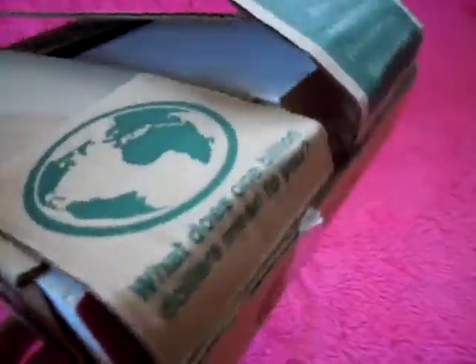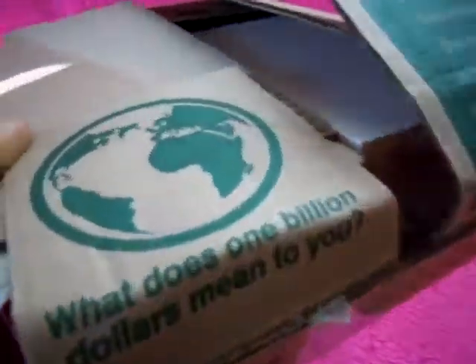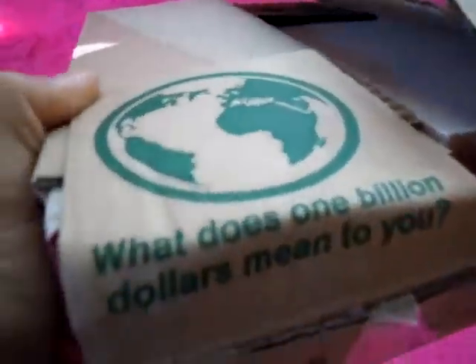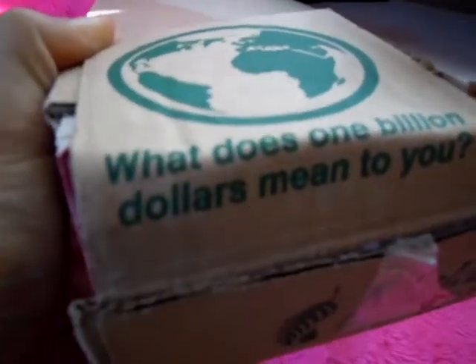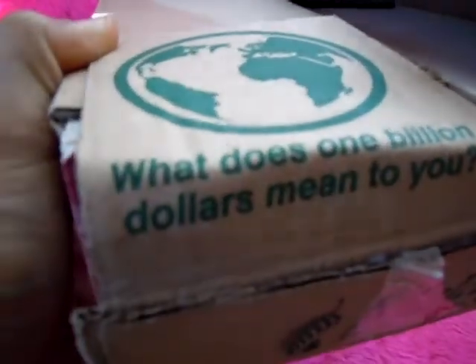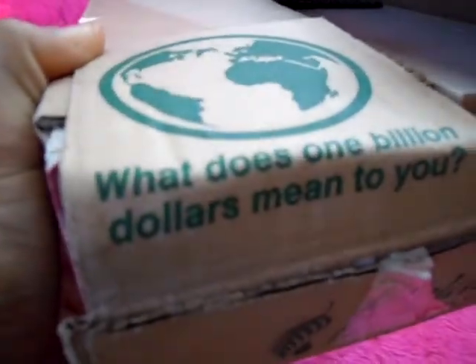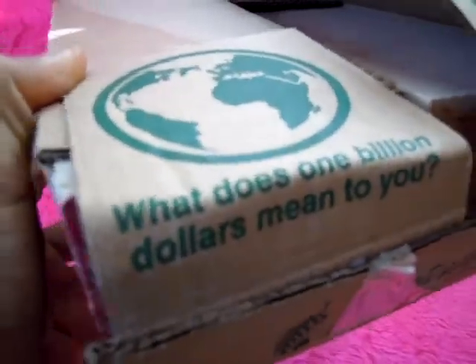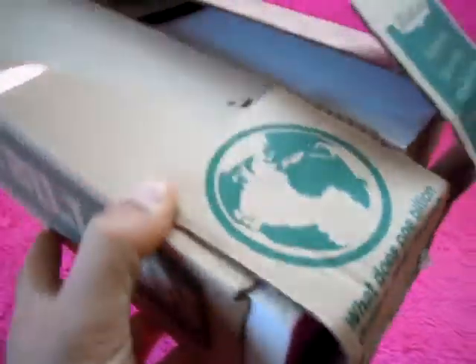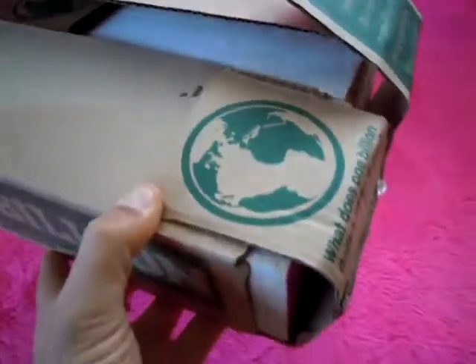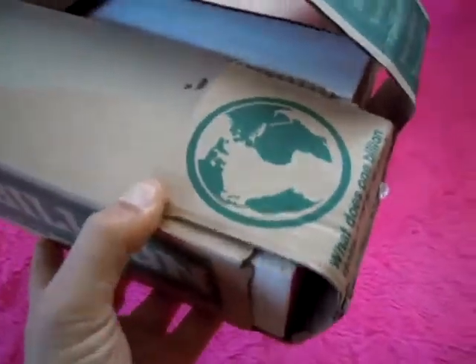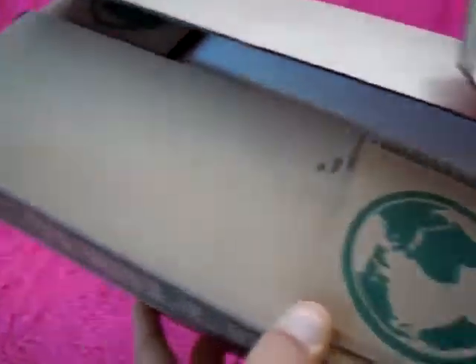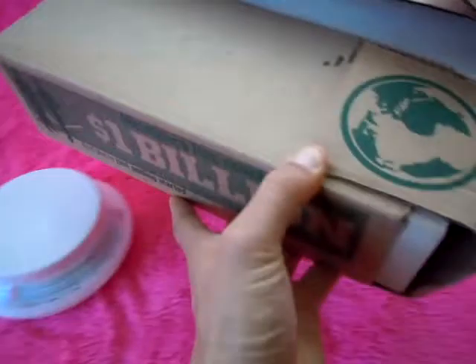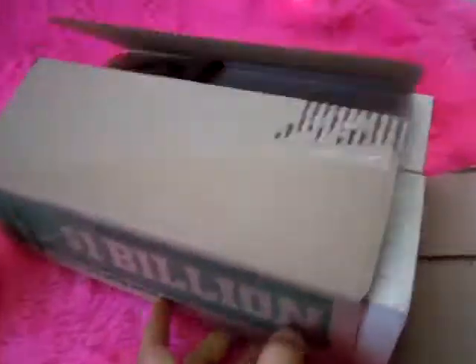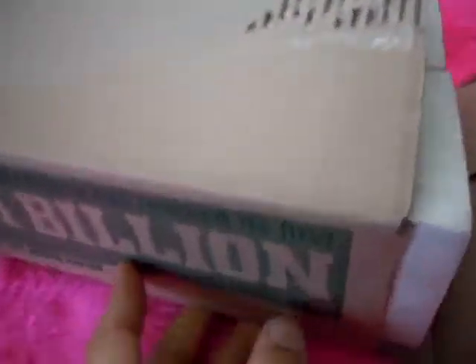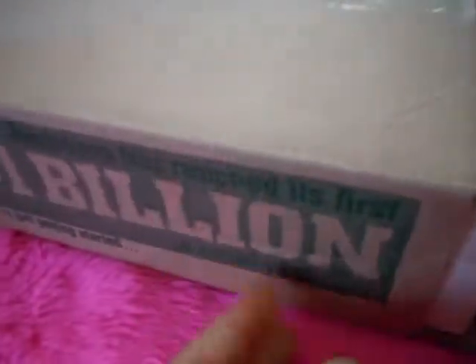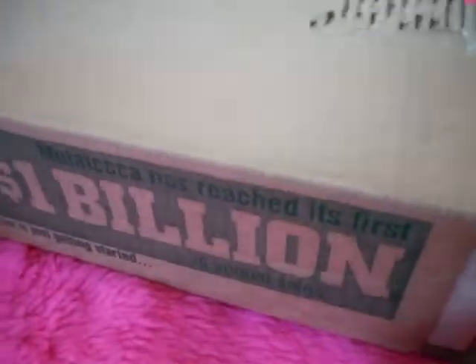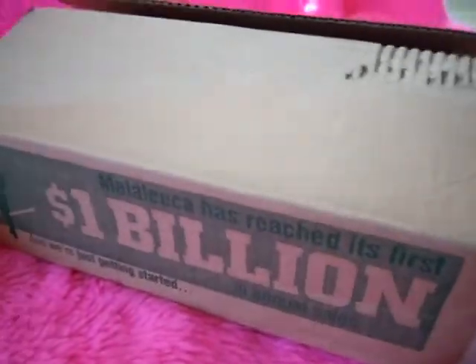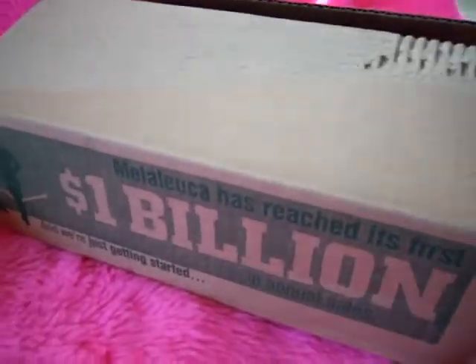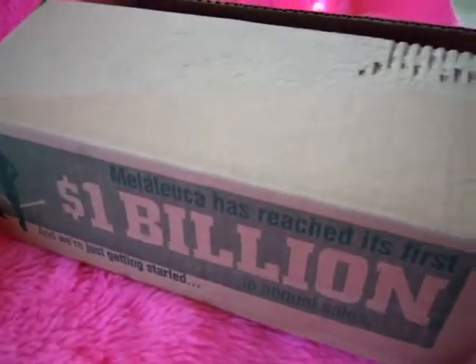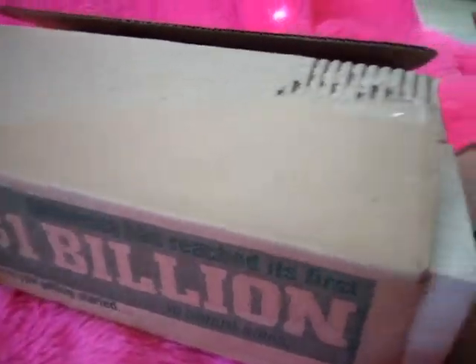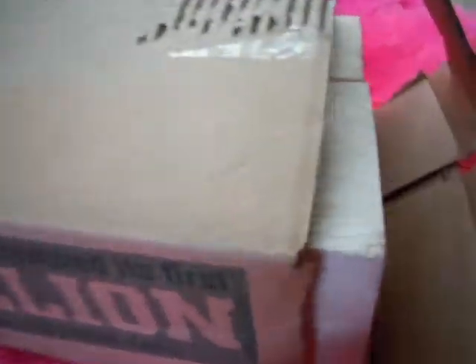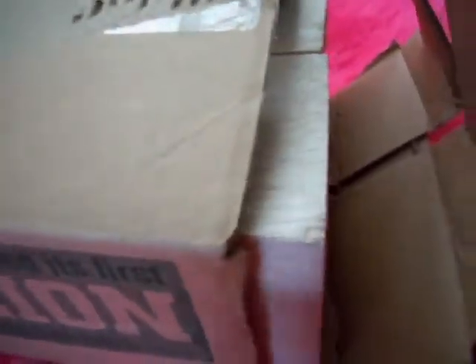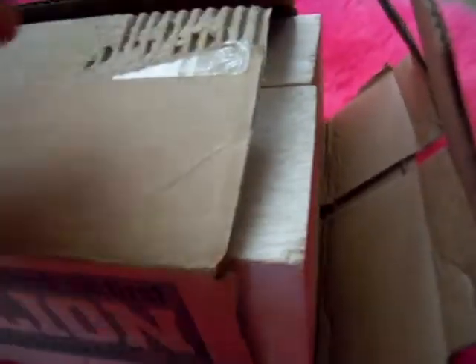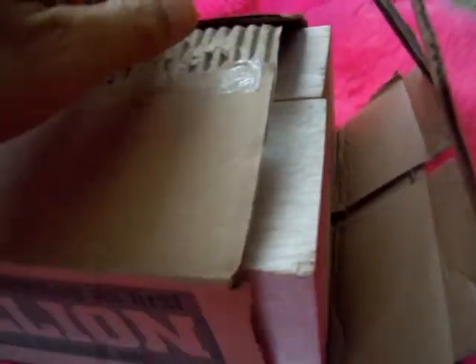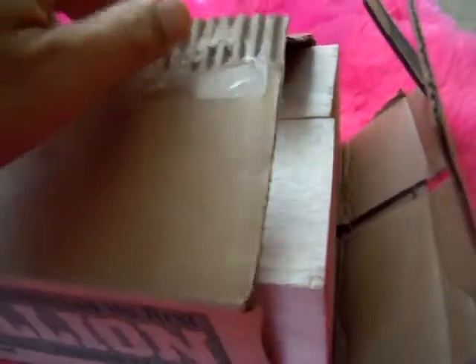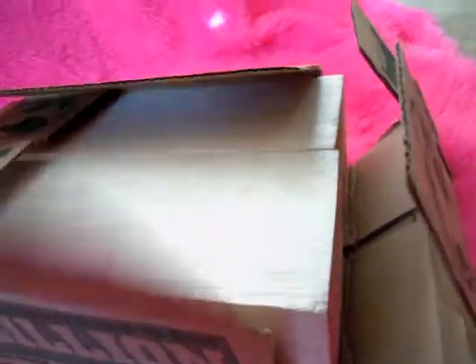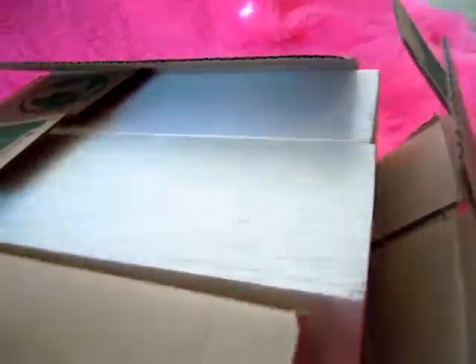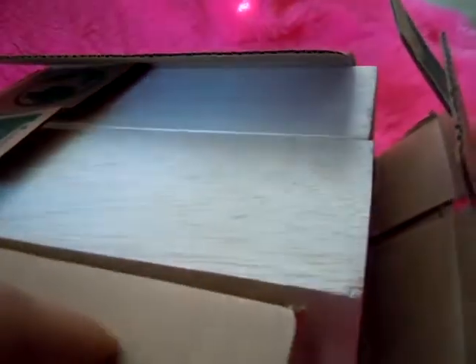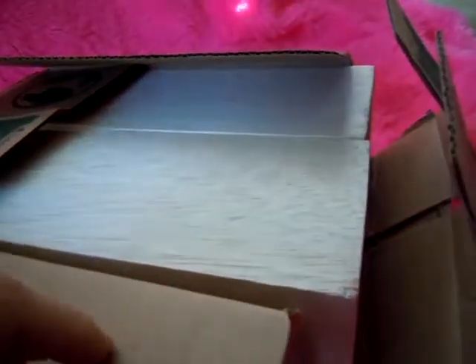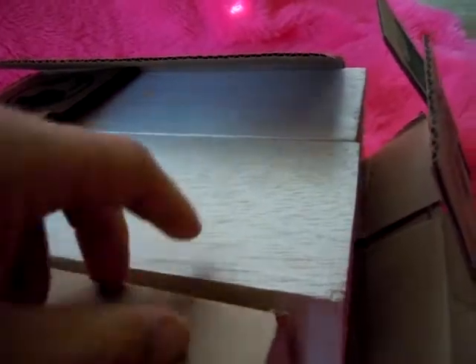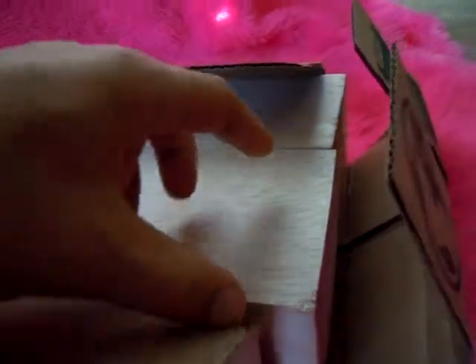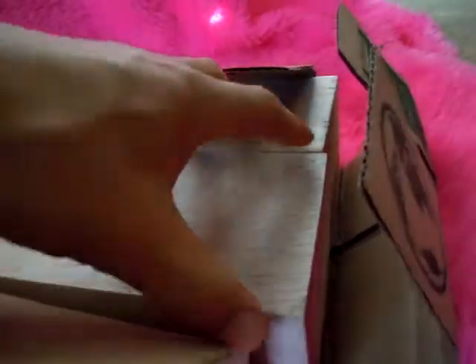What does one billion dollars mean to you? I didn't pay a billion dollars for balsa wood. I paid $18 off Craigslist.